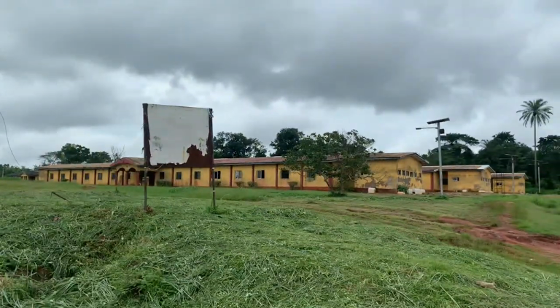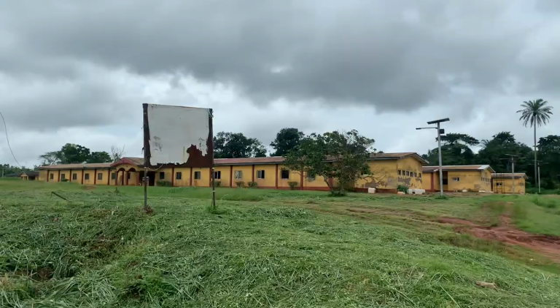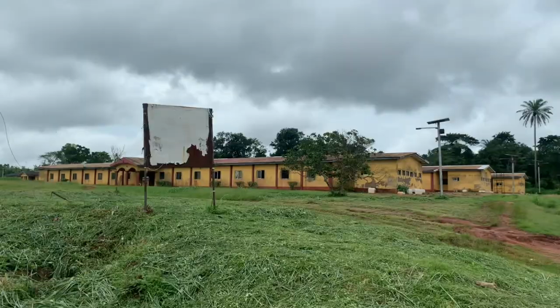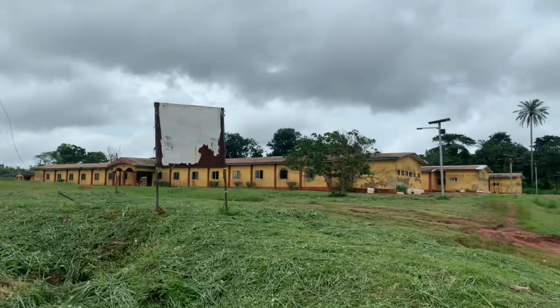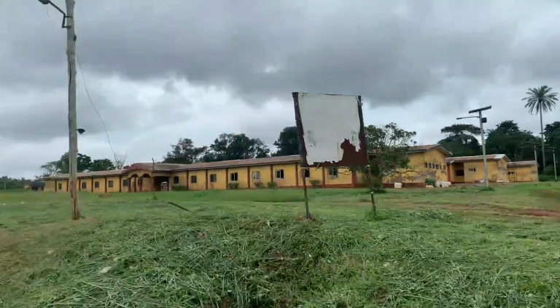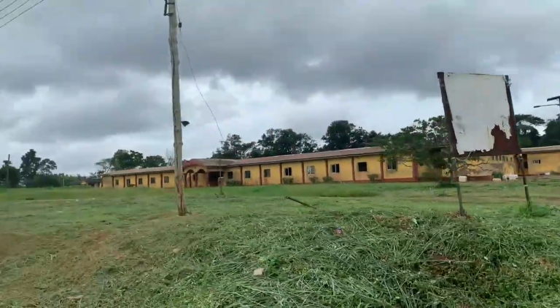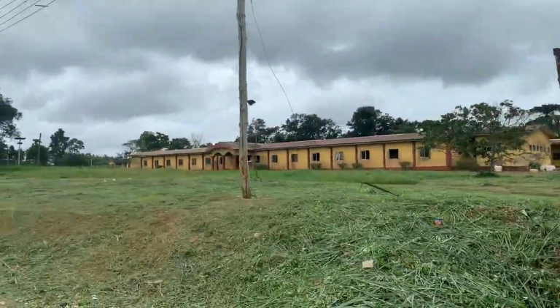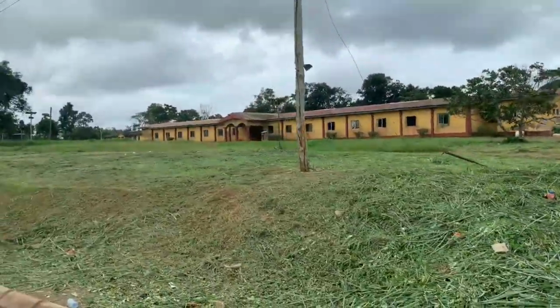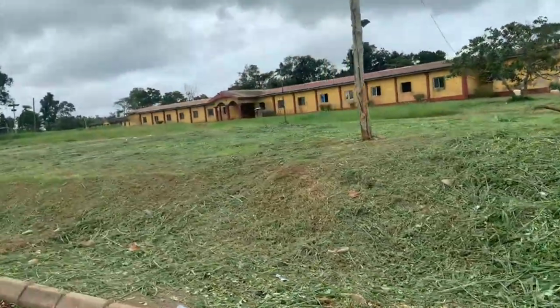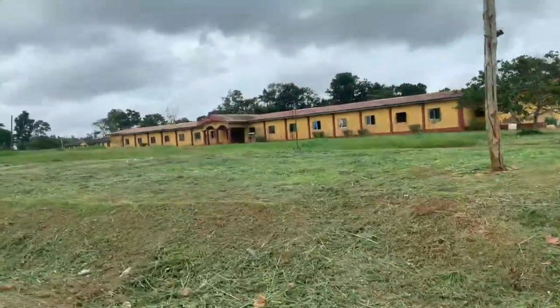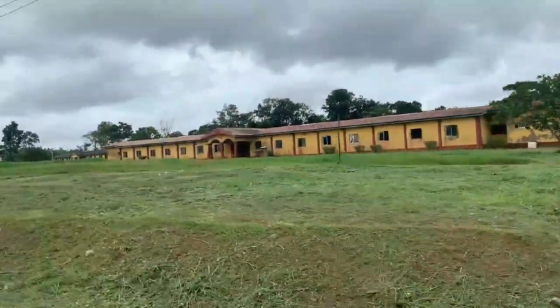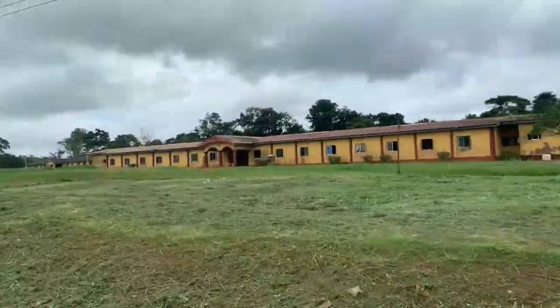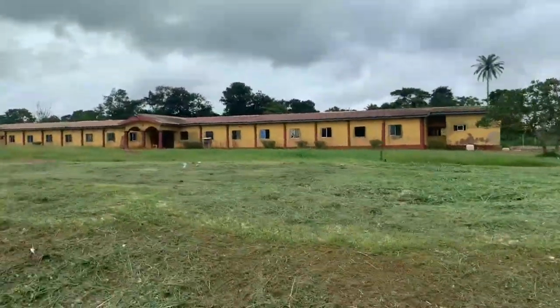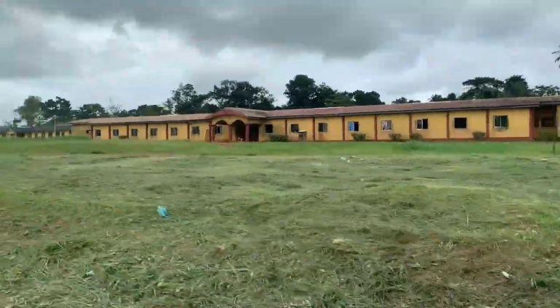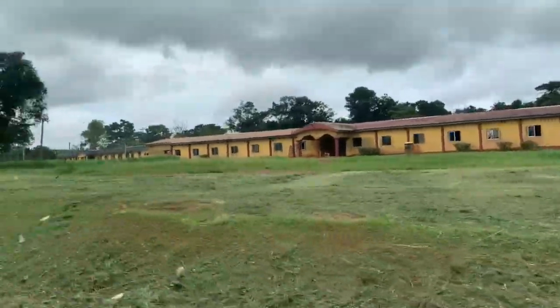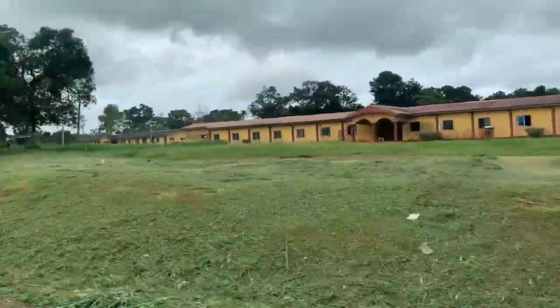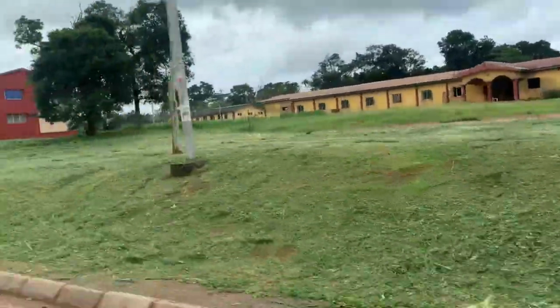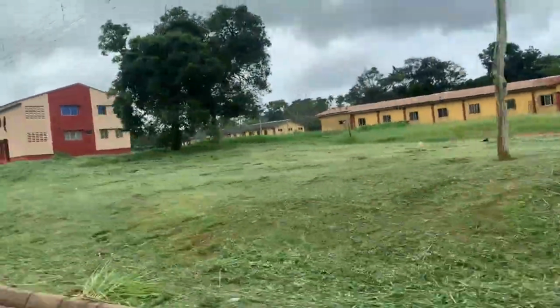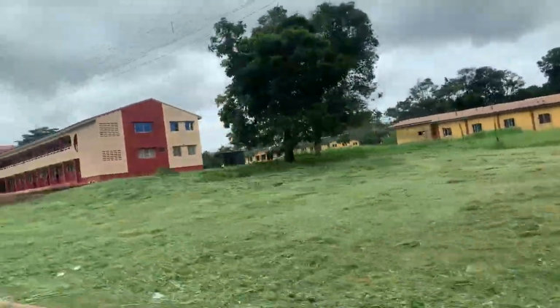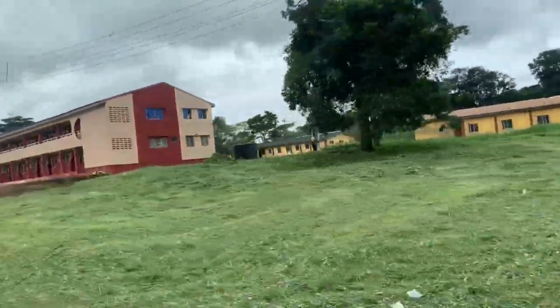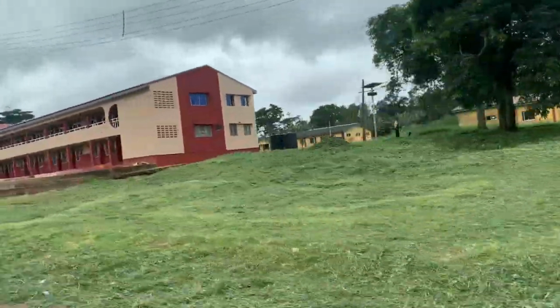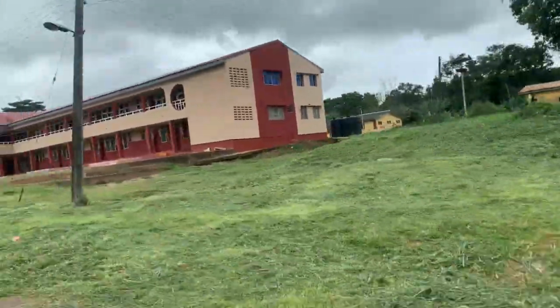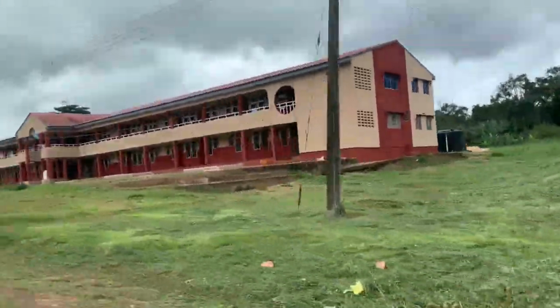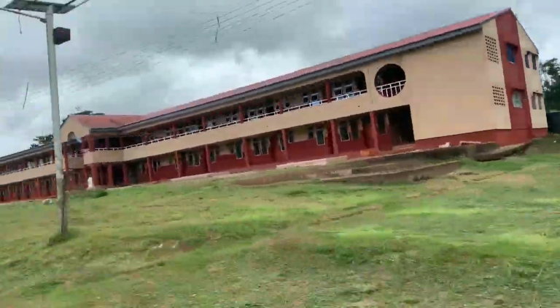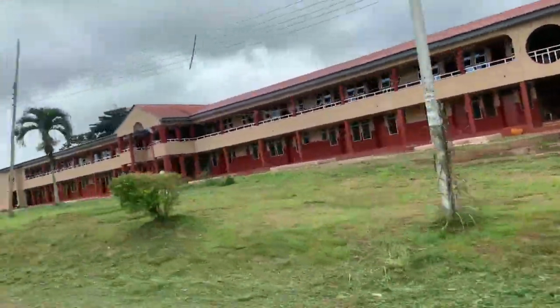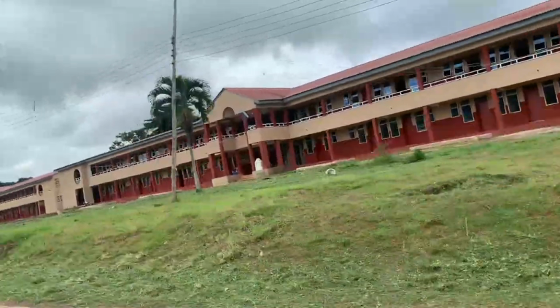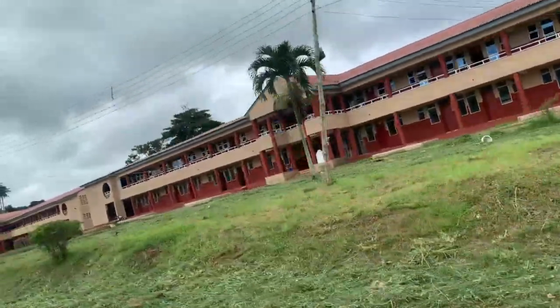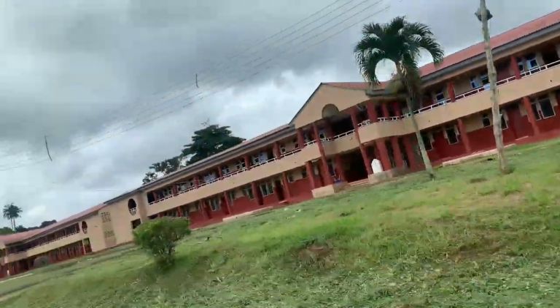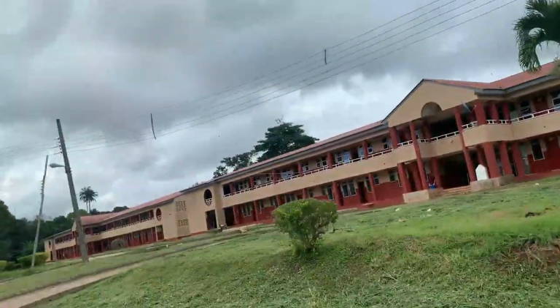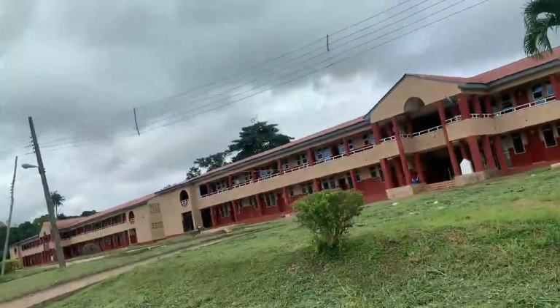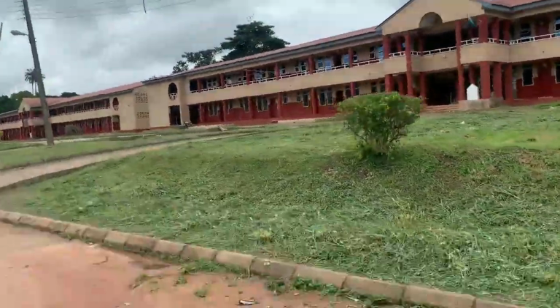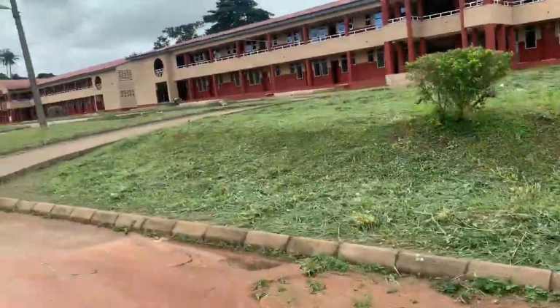This yellow building over here is the male Oyer RVM hostel, and now we are headed to the female hostel. I'm super excited — I hope you guys are excited about this video too, so let's go!